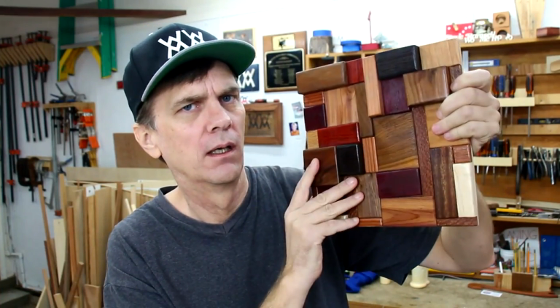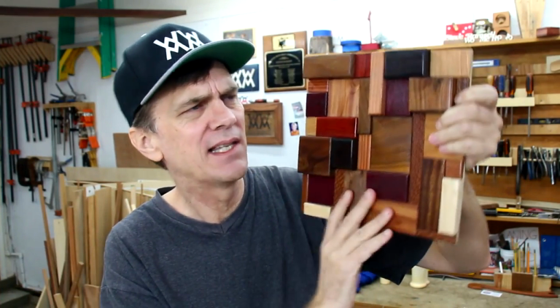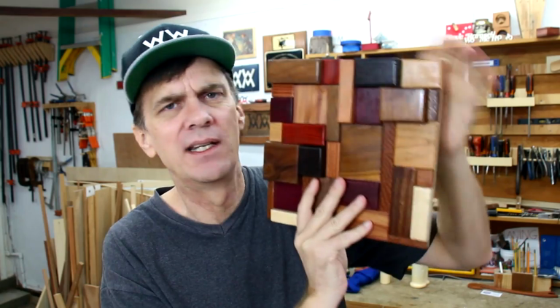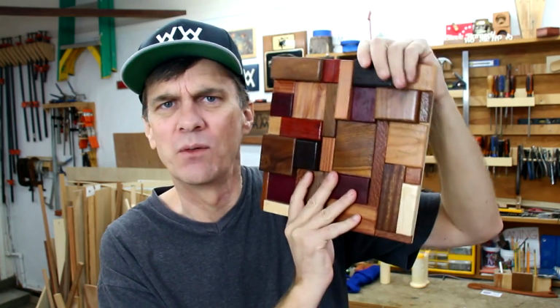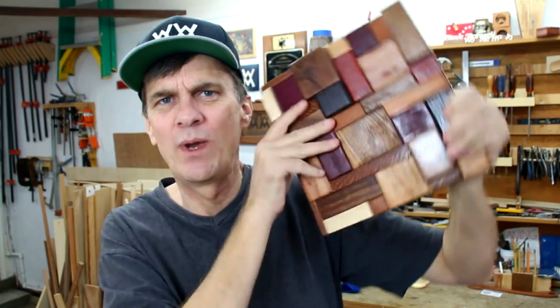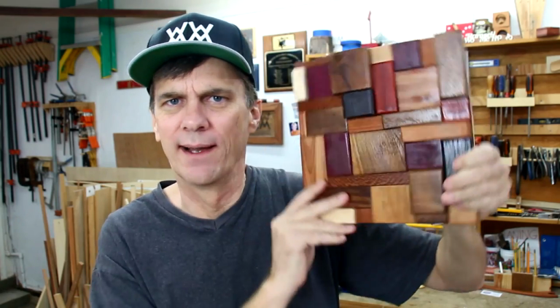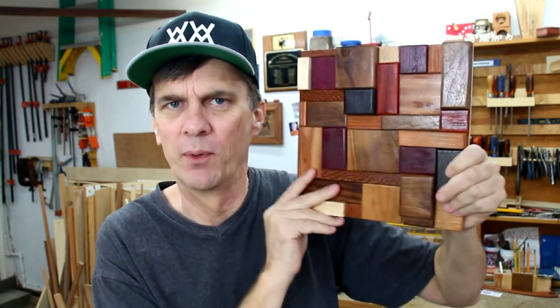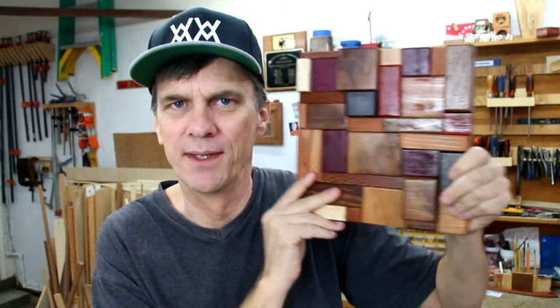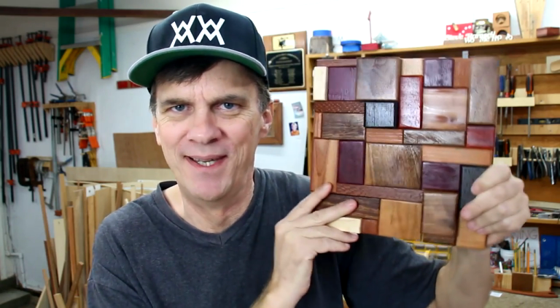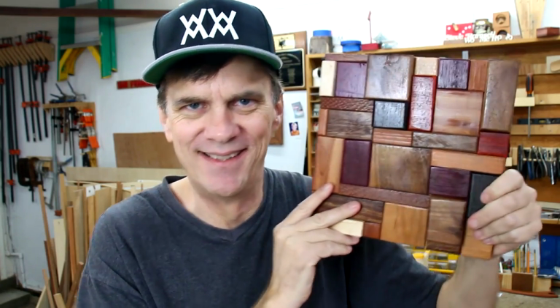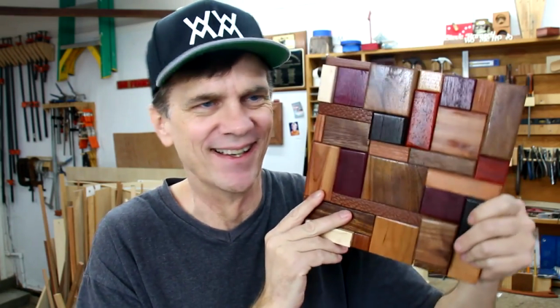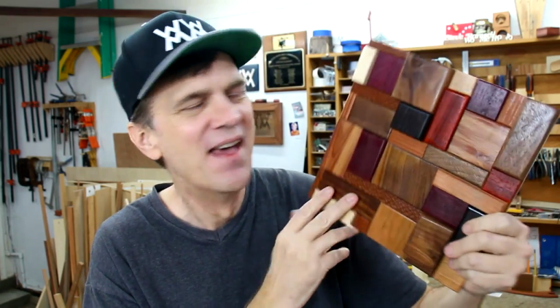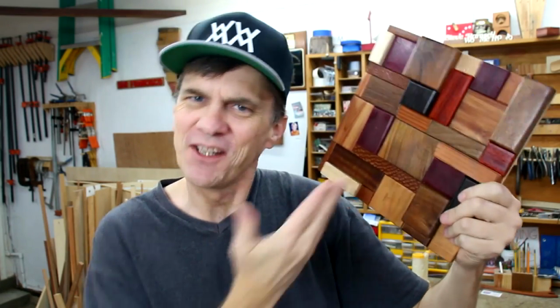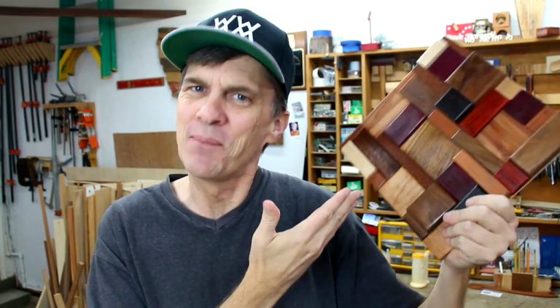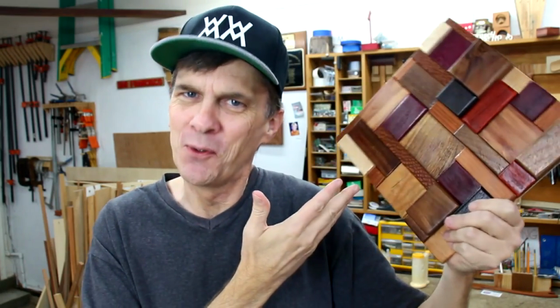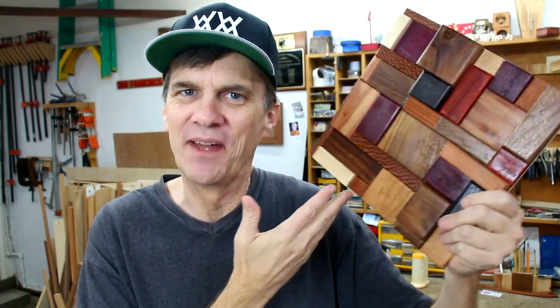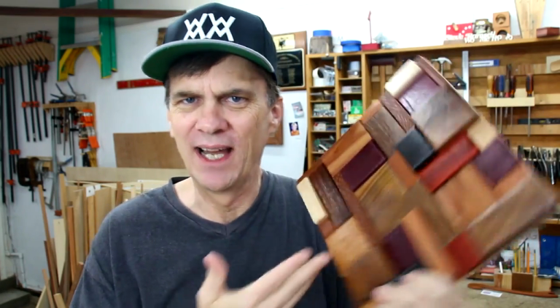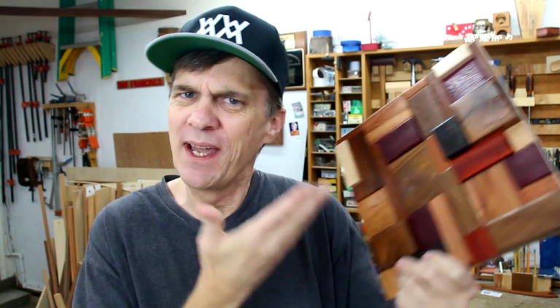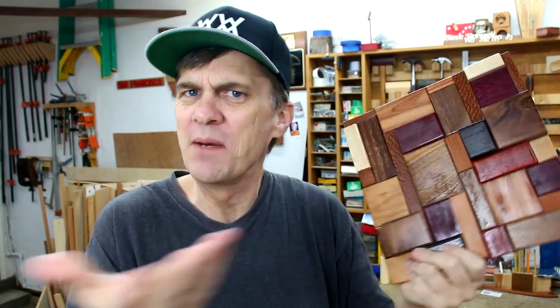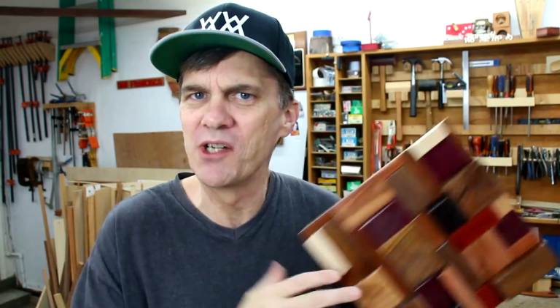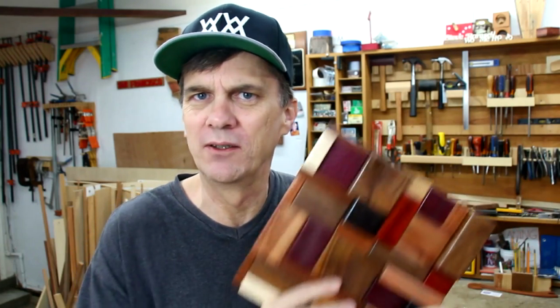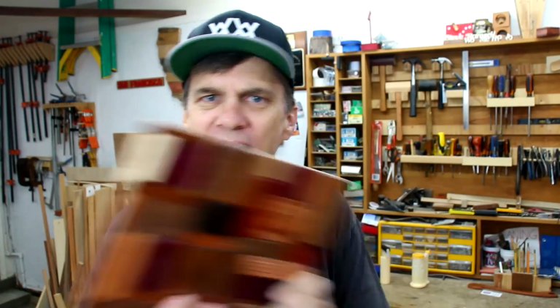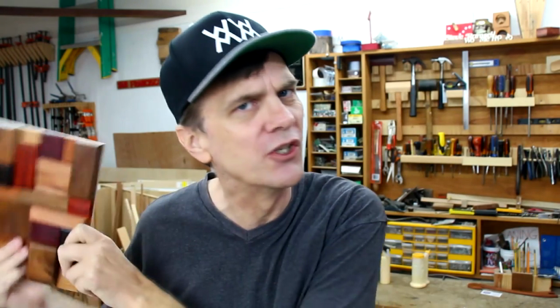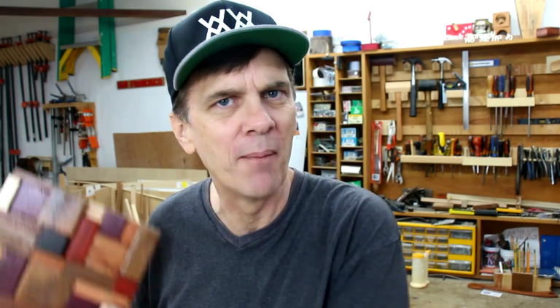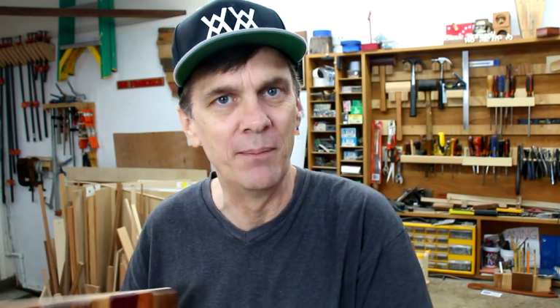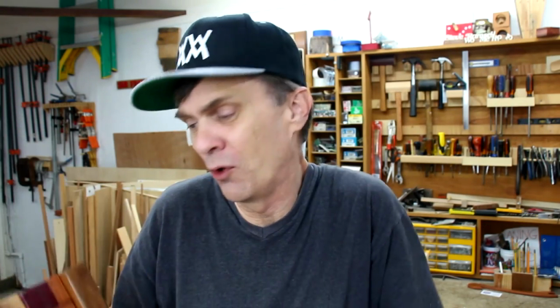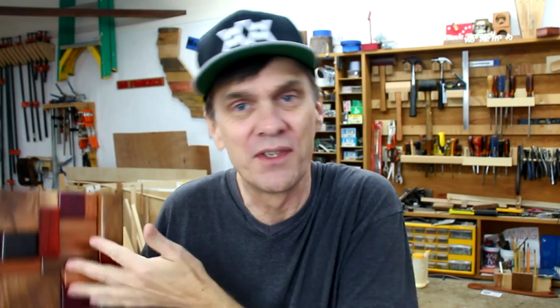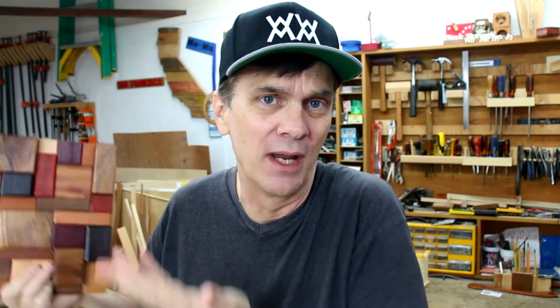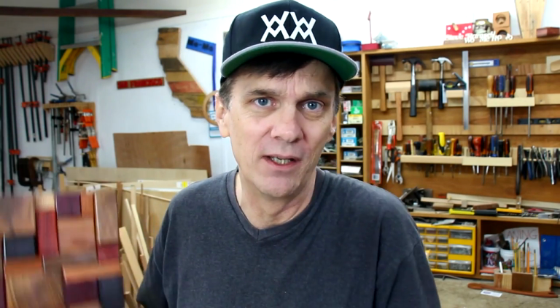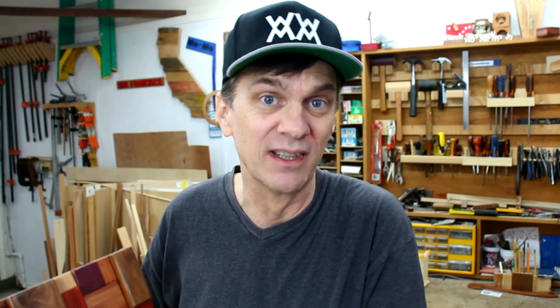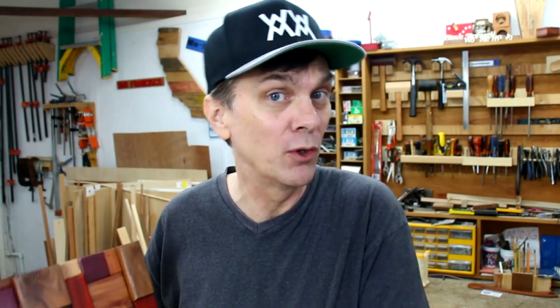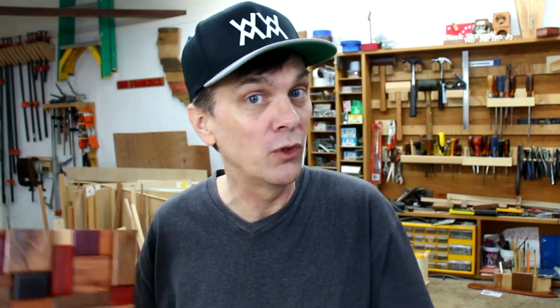I guess I need to decide which way is up on this piece. That really turned out pretty cool I think. It would make a great project to hang in your shop maybe. And of course it's a great way to use leftover wood.